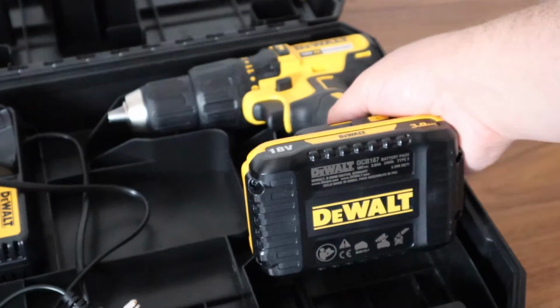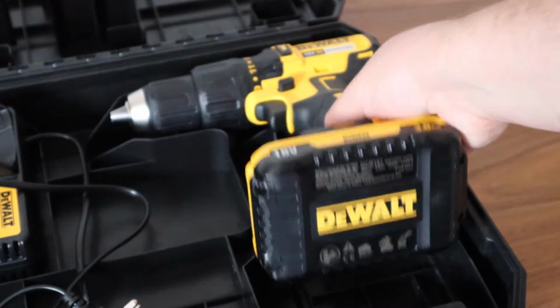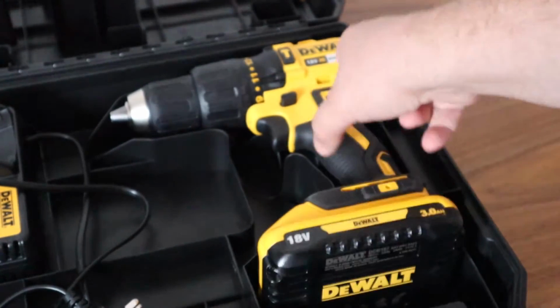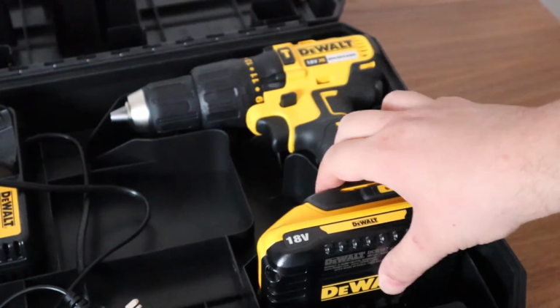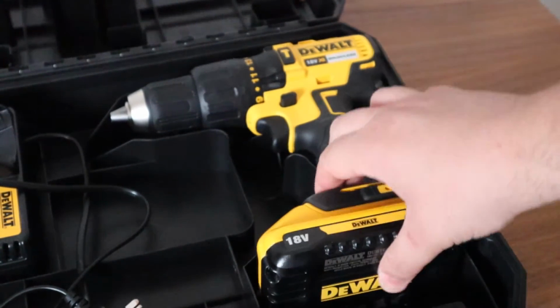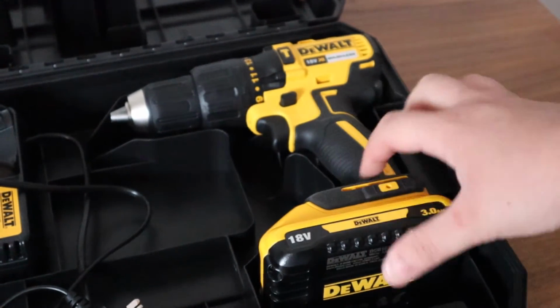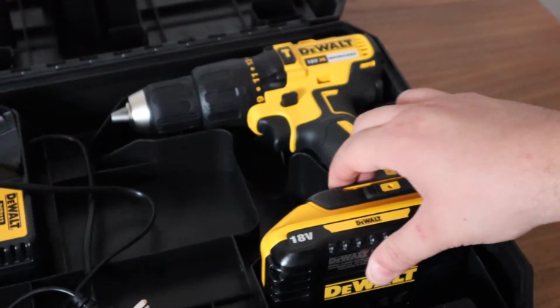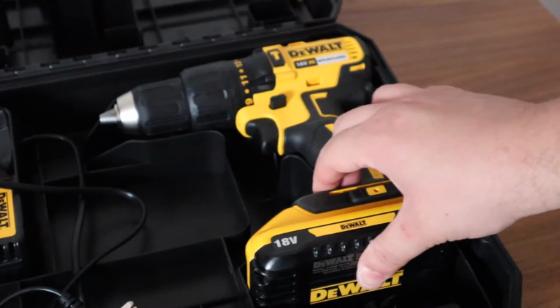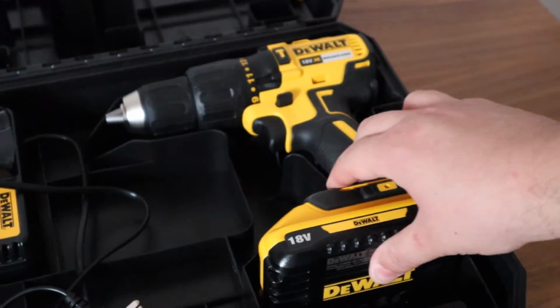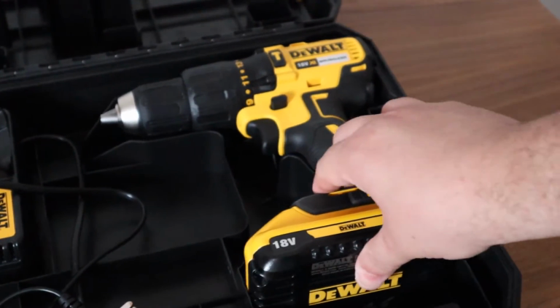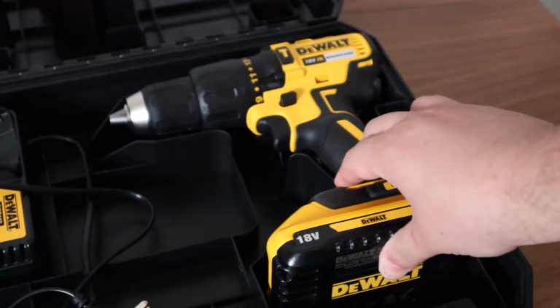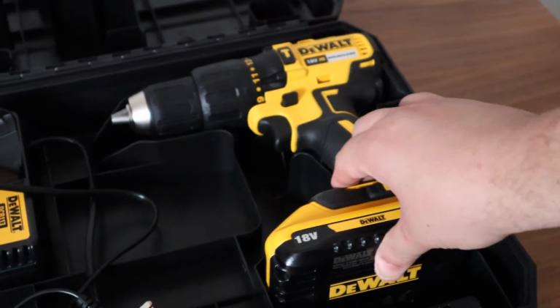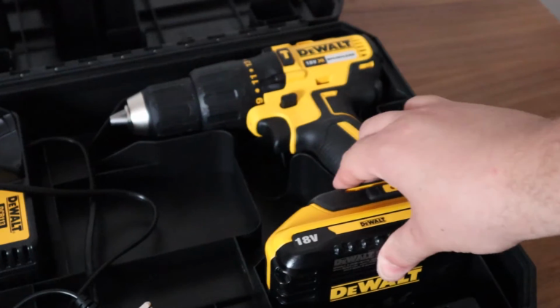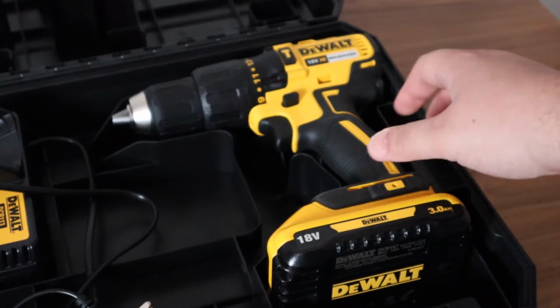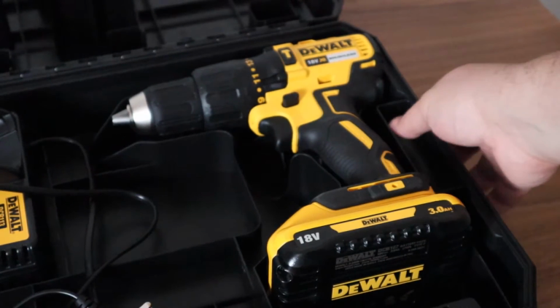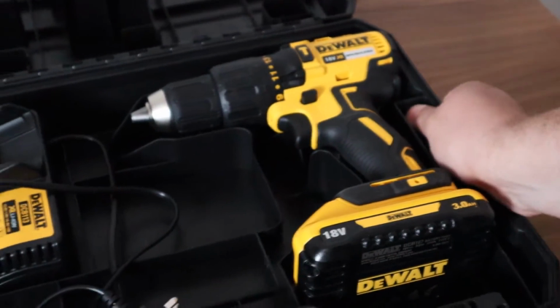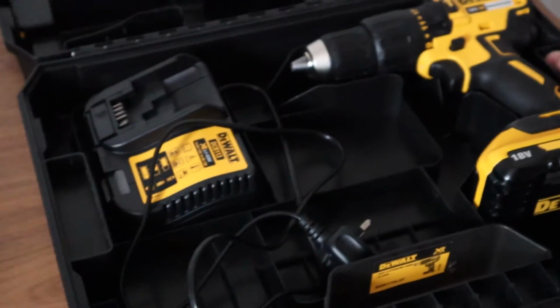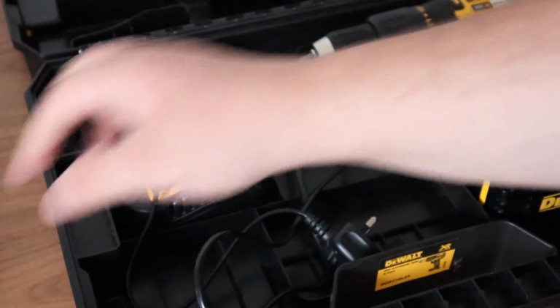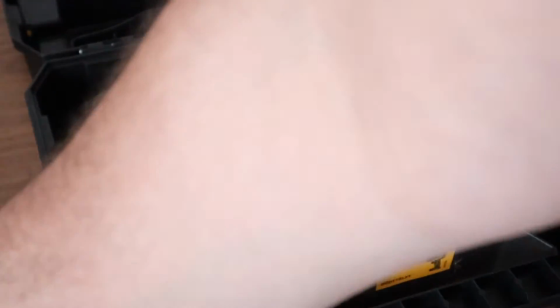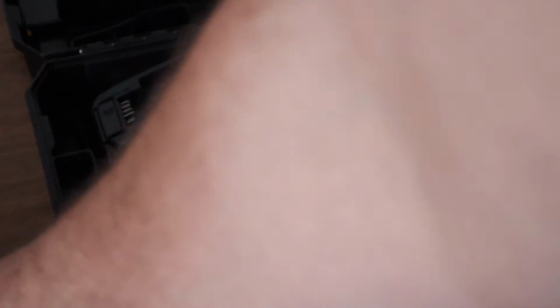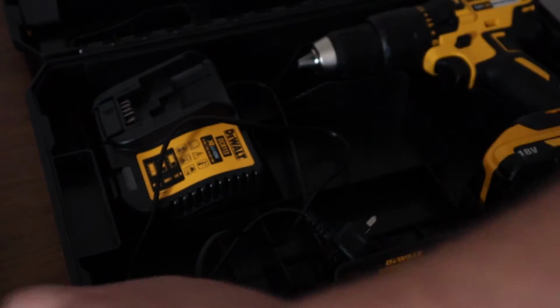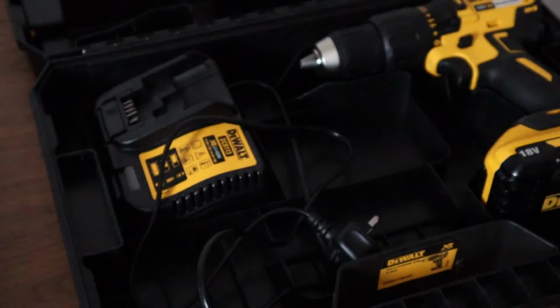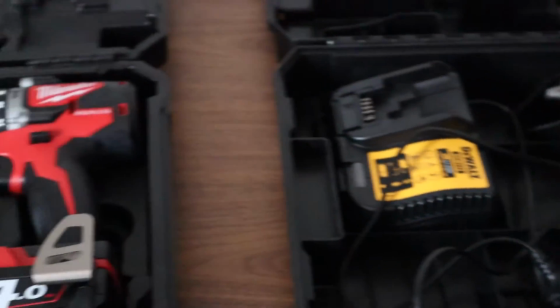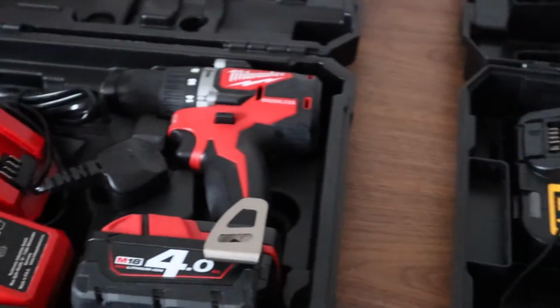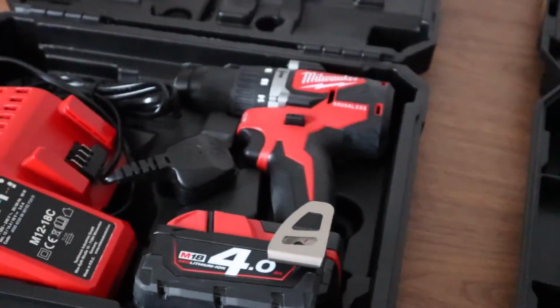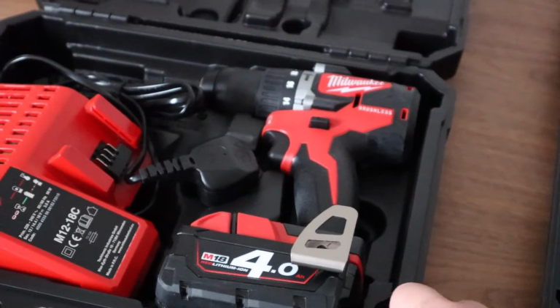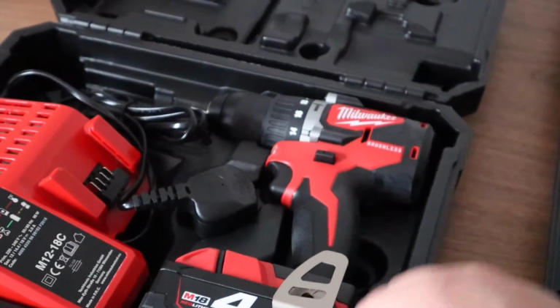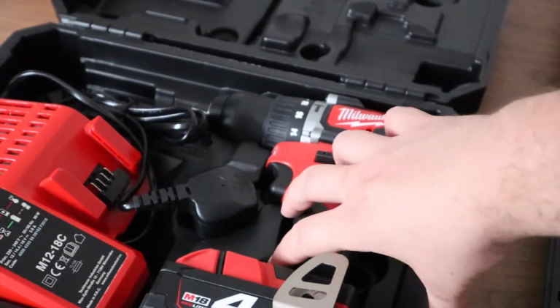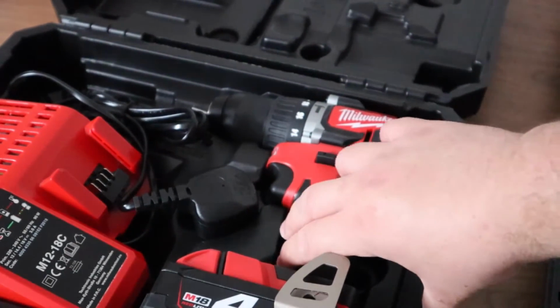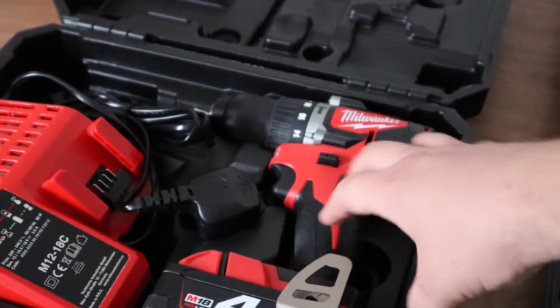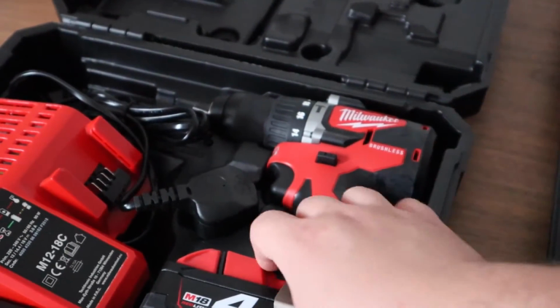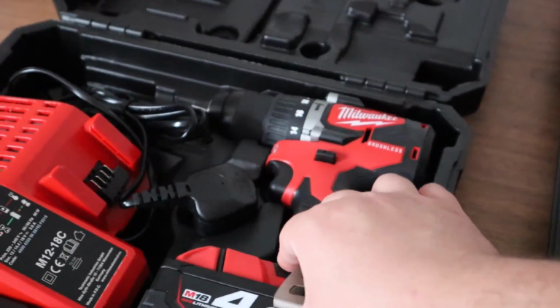DeWalt's case is more poorly designed. The tools don't sit properly in their designated areas. This is what causes the rattle from the case. Compared to Milwaukee's case there is a night and day difference.